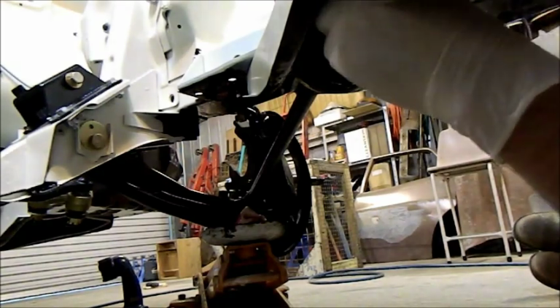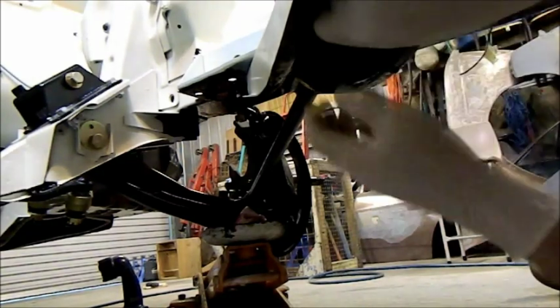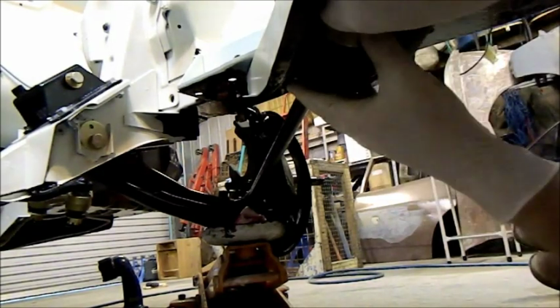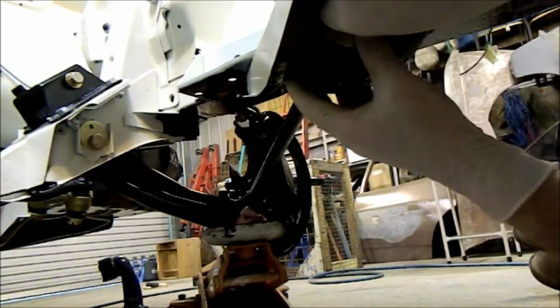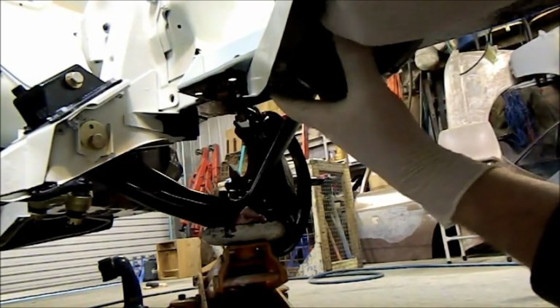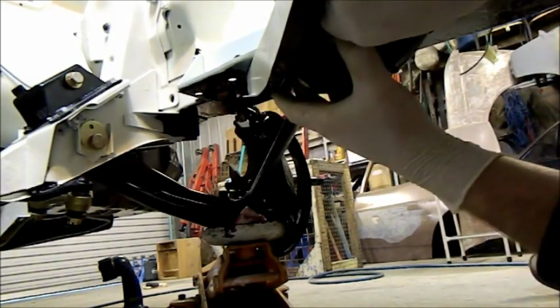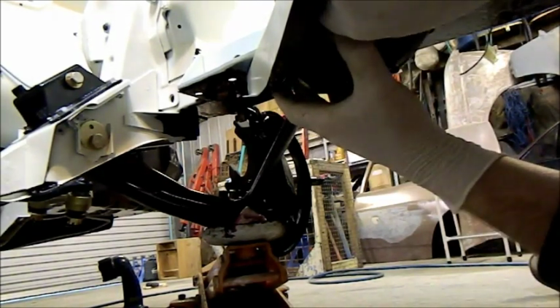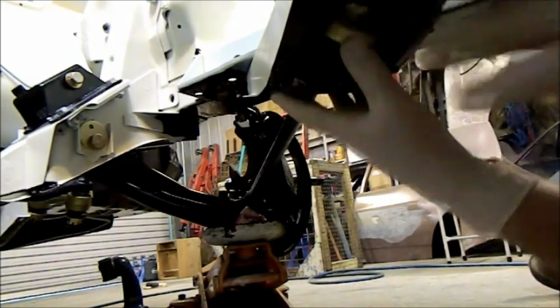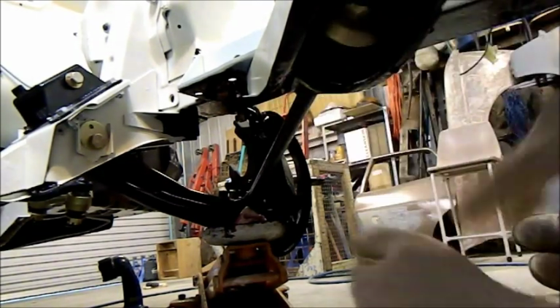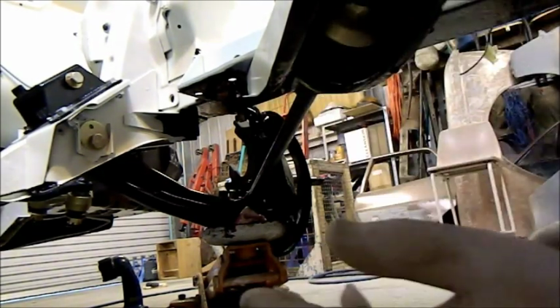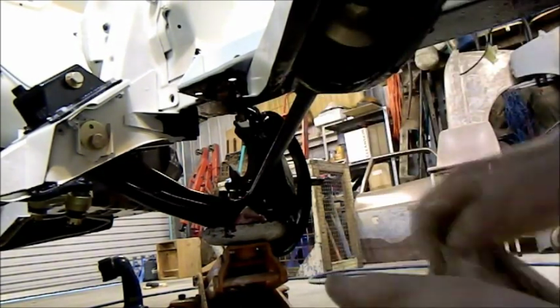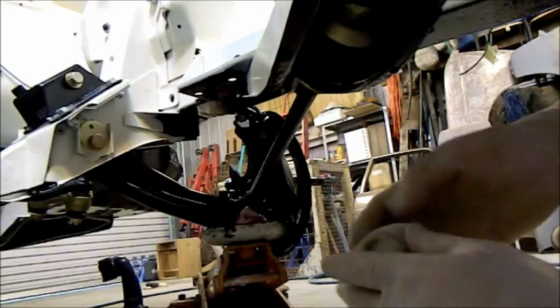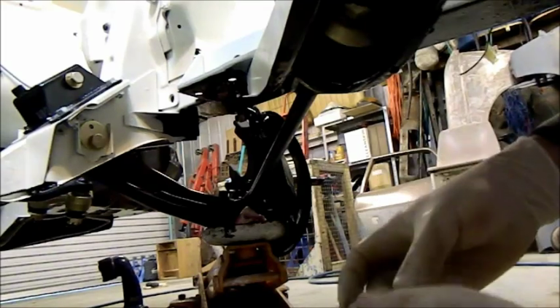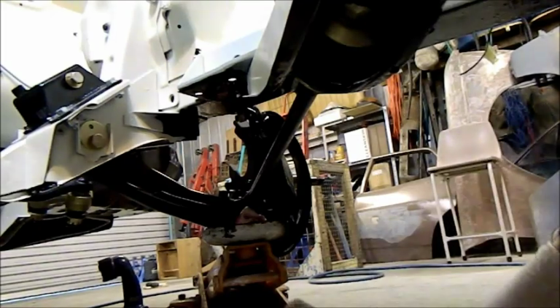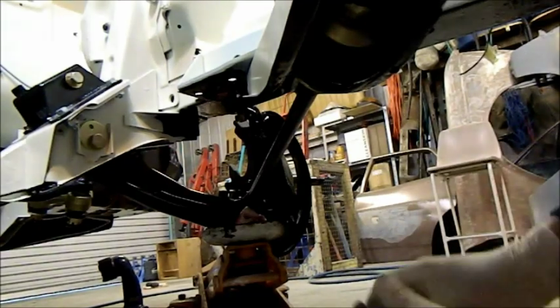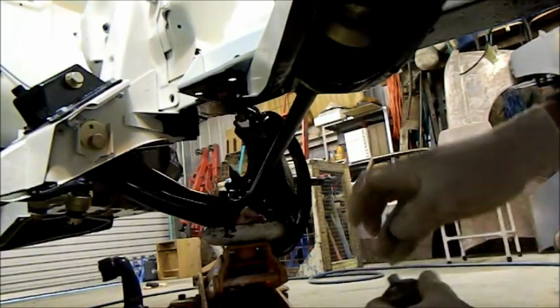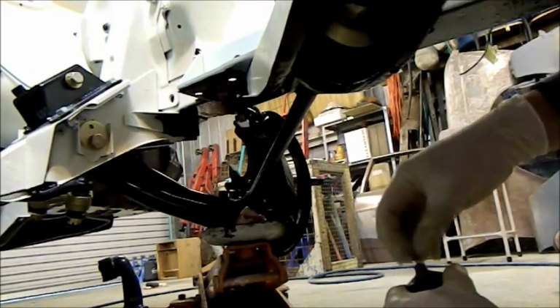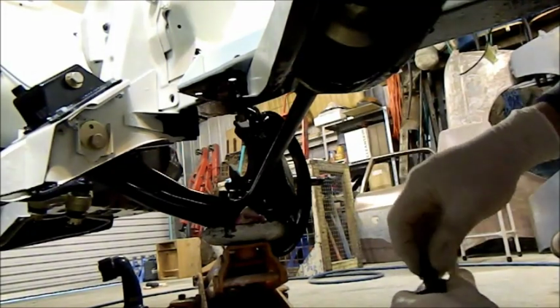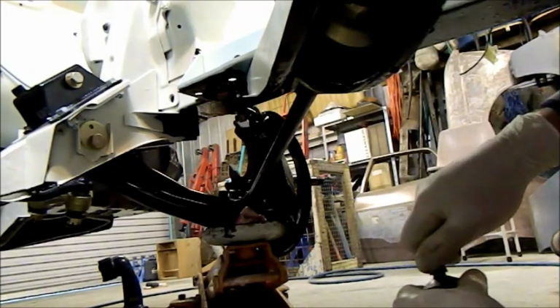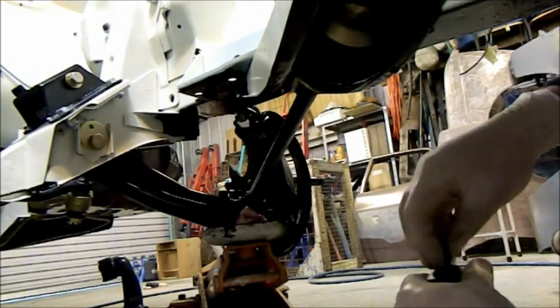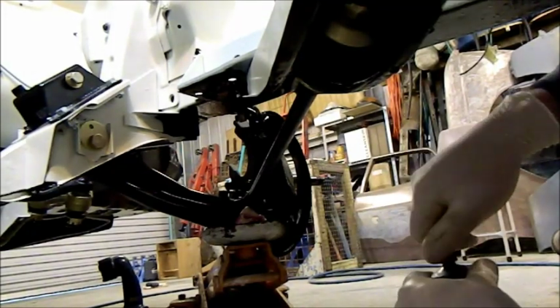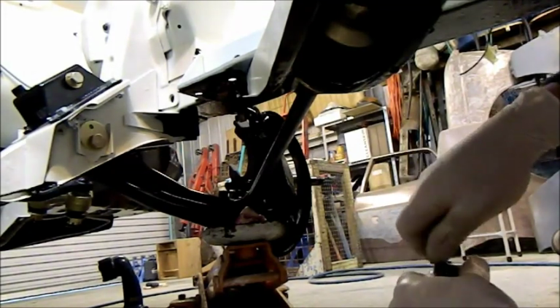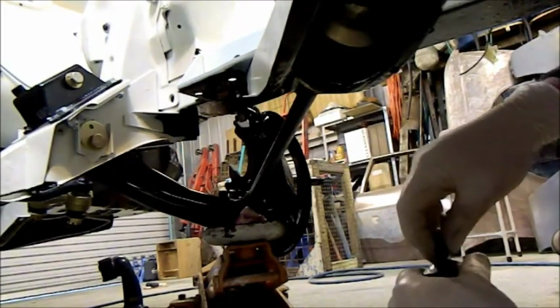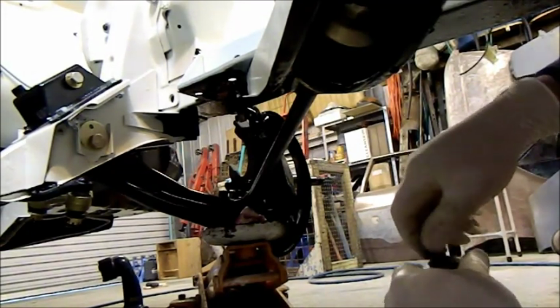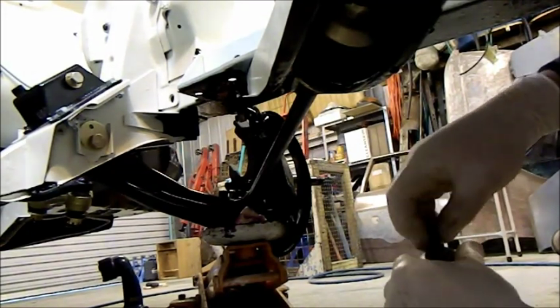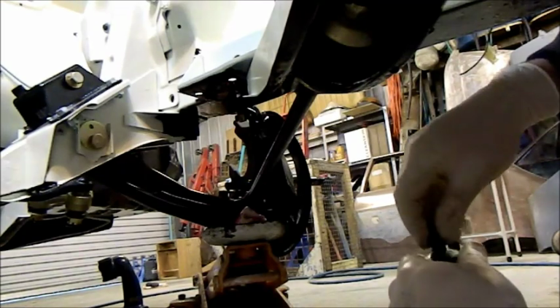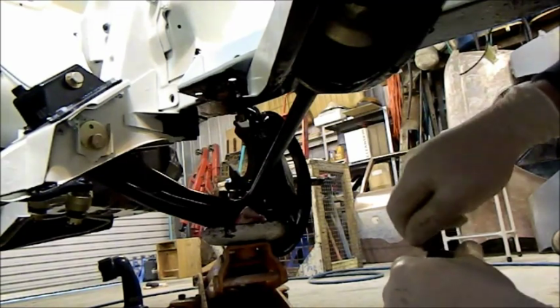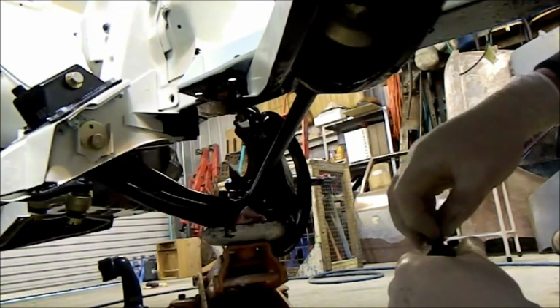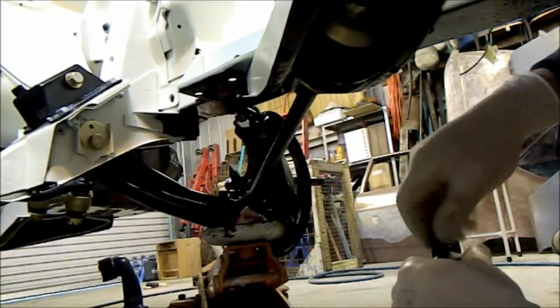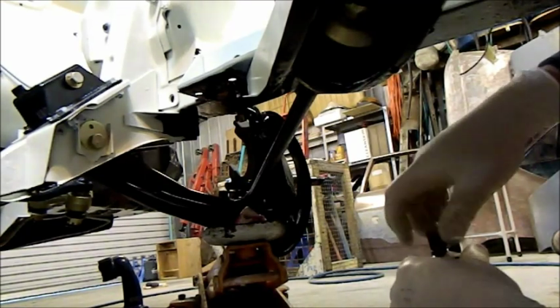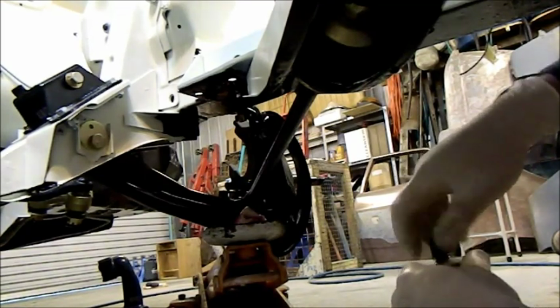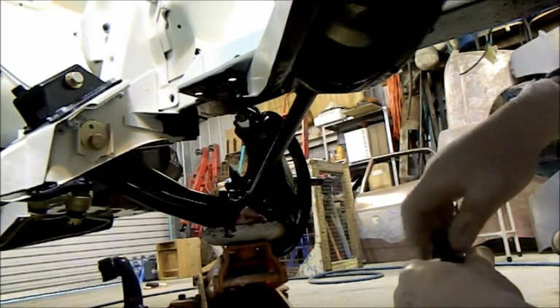That's particularly important if I want to put the wheels on with an engine in it to push around, because even pushing around the workshop without those on — but with the weight of an engine — could damage the lower arms or at least damage the bushes in them.